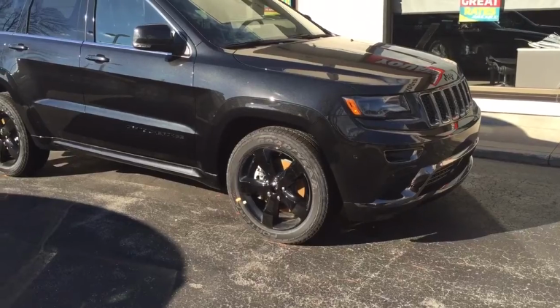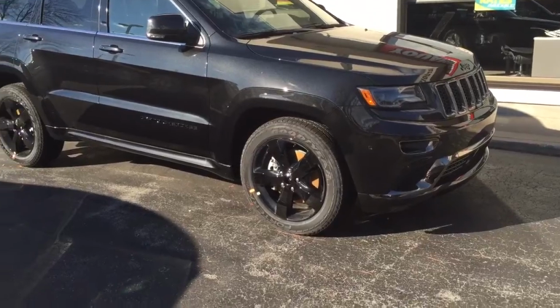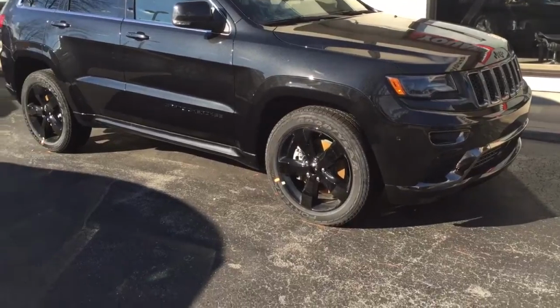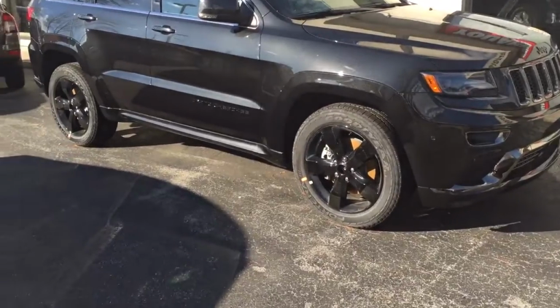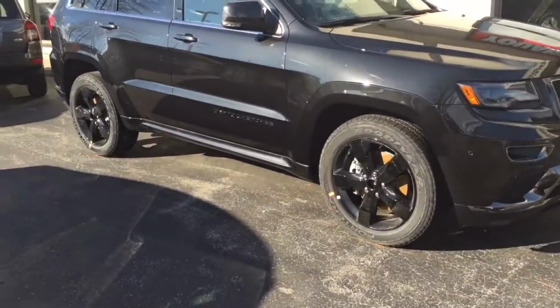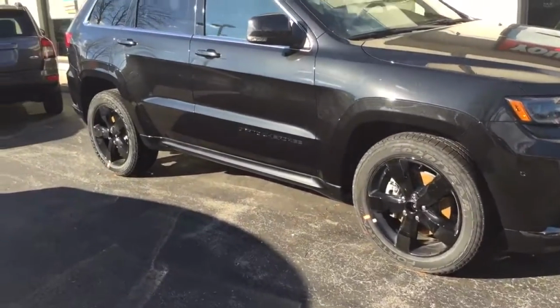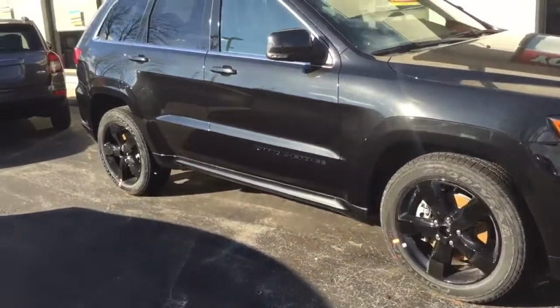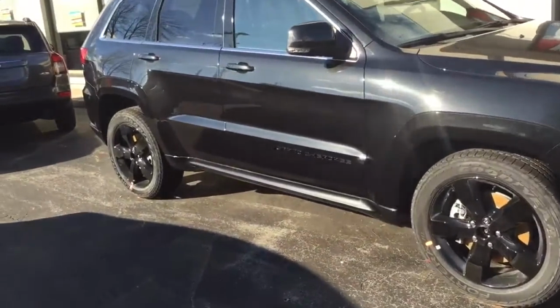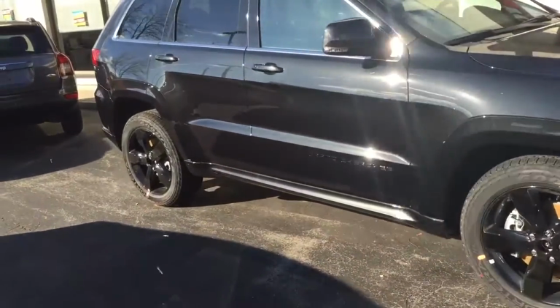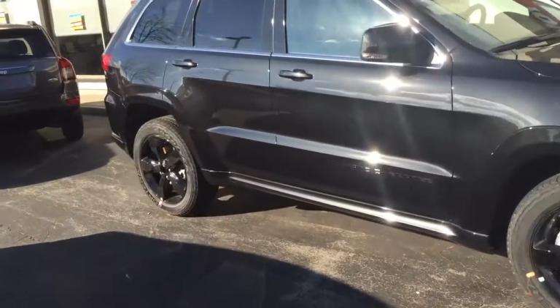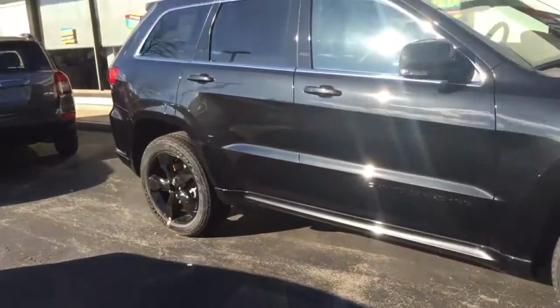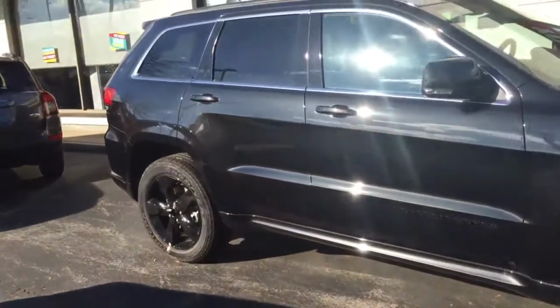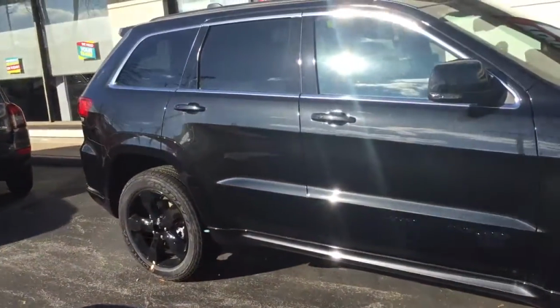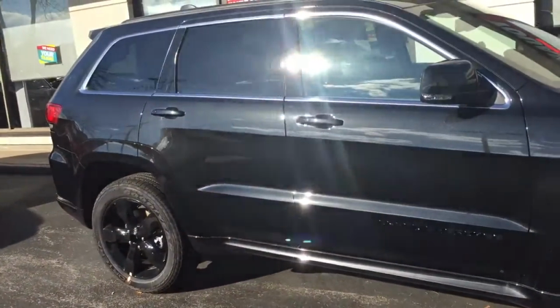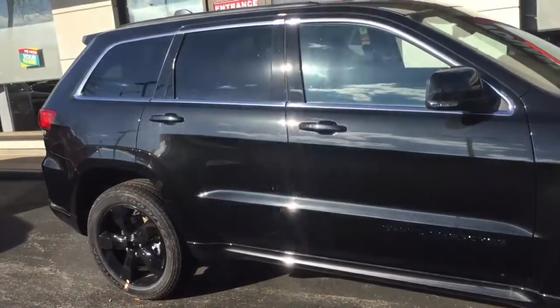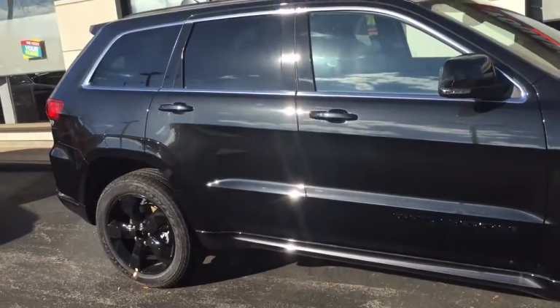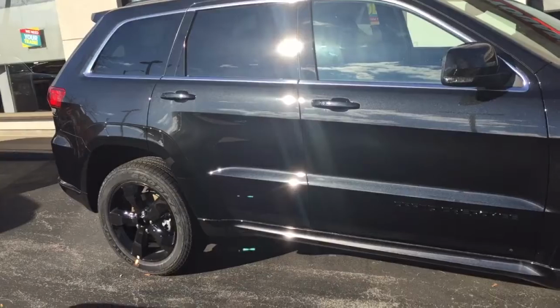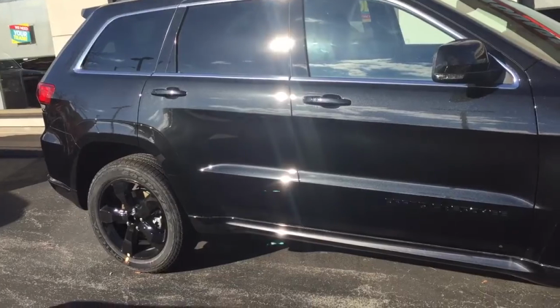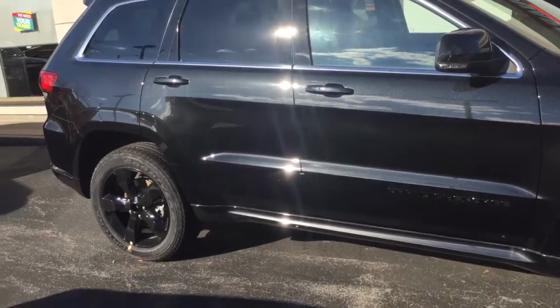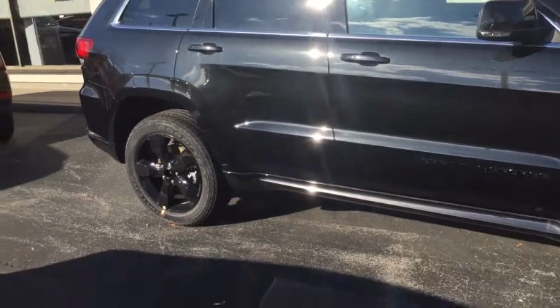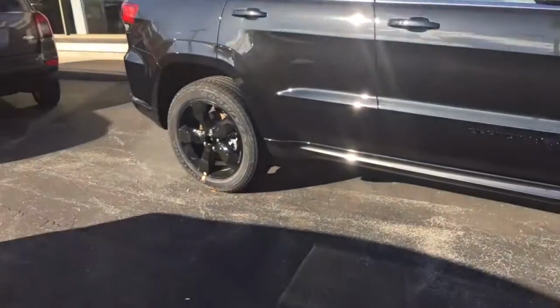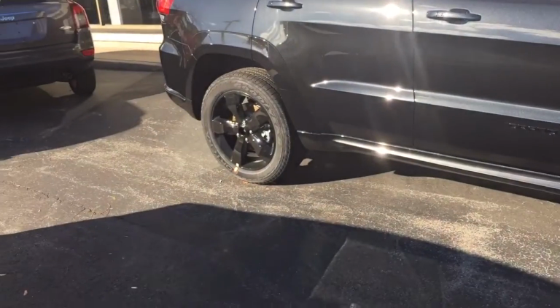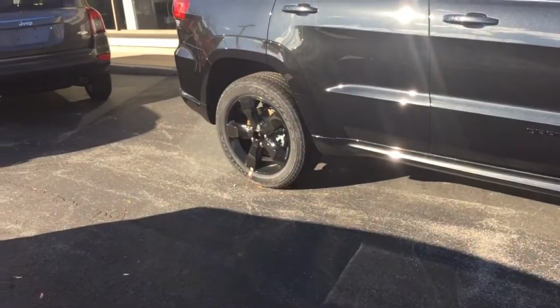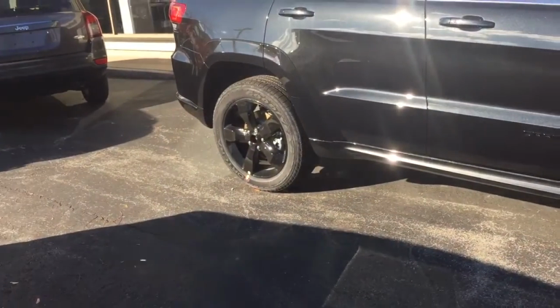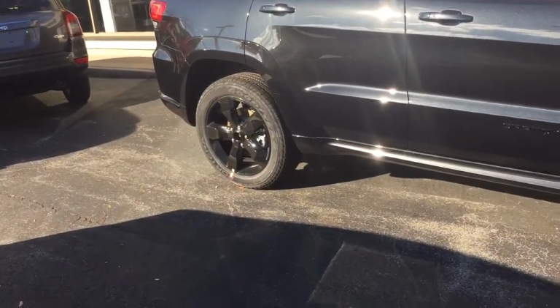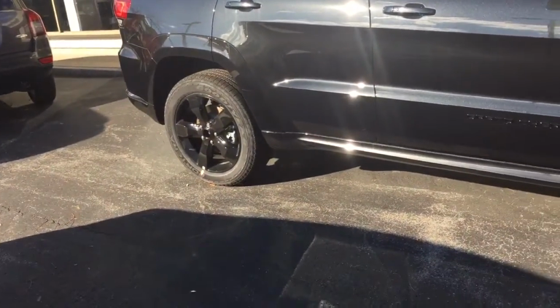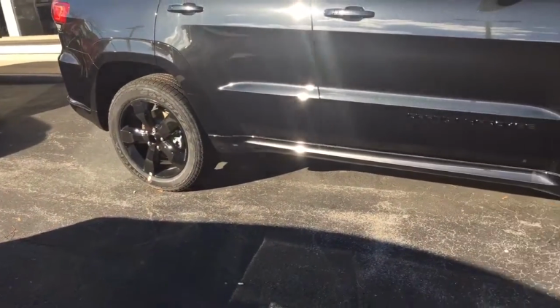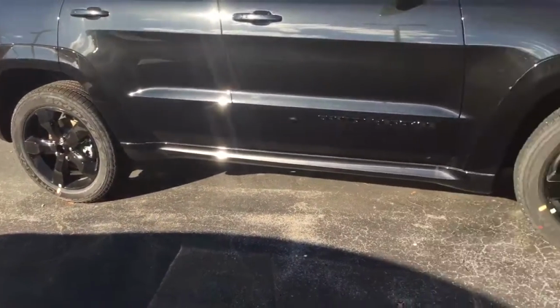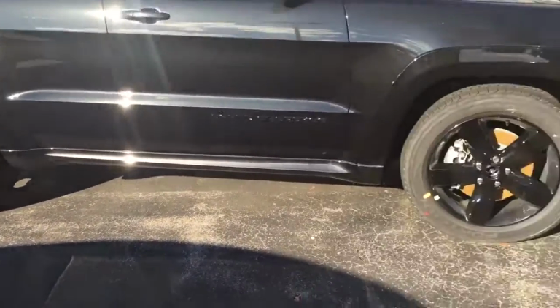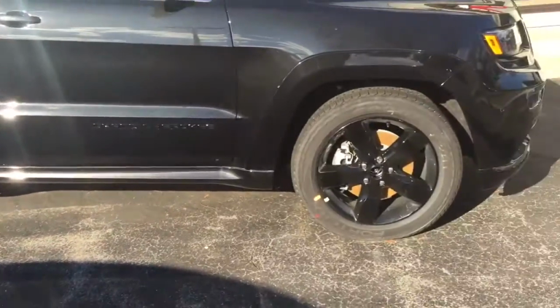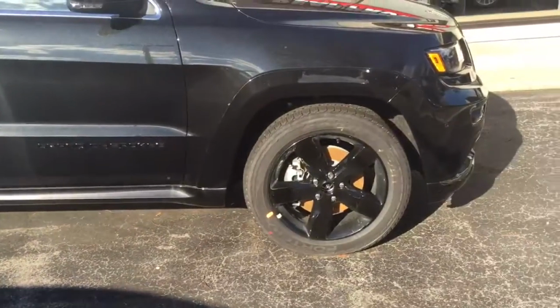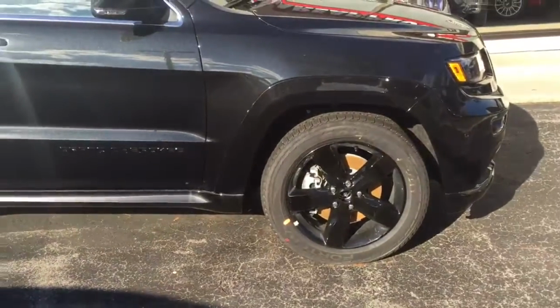So Barb, I'll send you a complete list of all the features, but this one is pretty loaded. It's very similar to the other one except for the color of the wheels — that's a special appearance group.